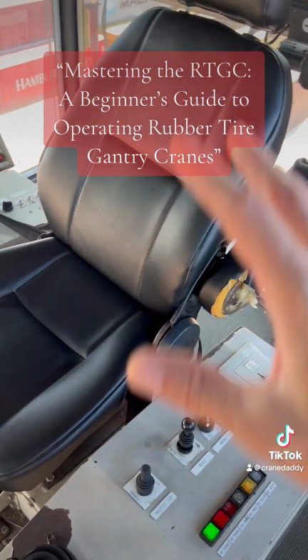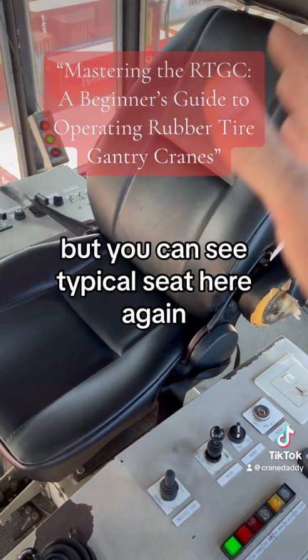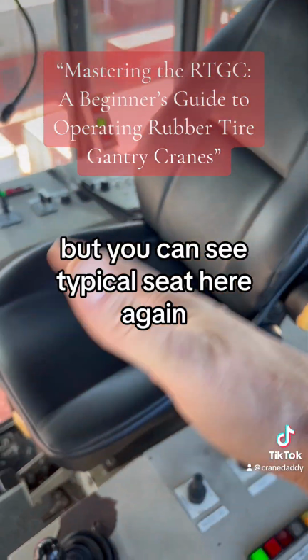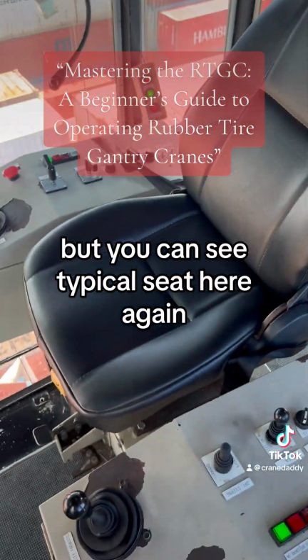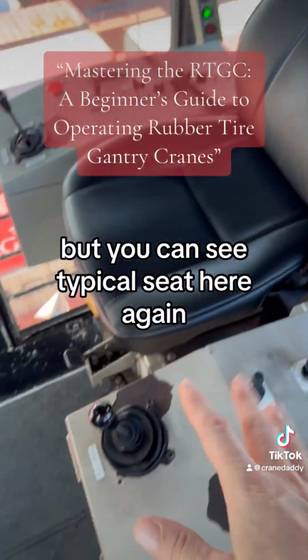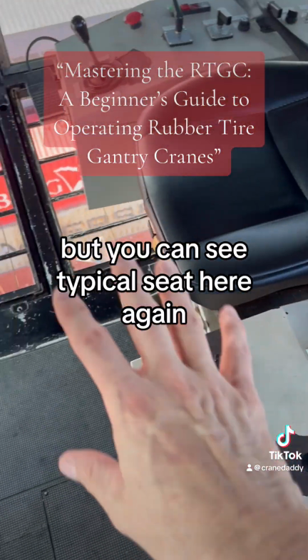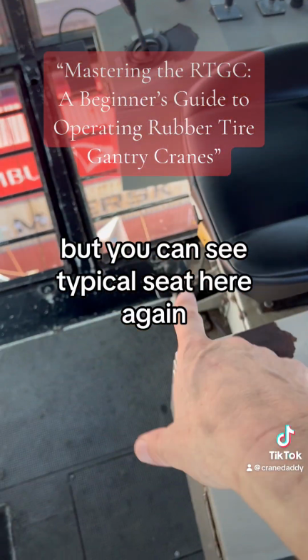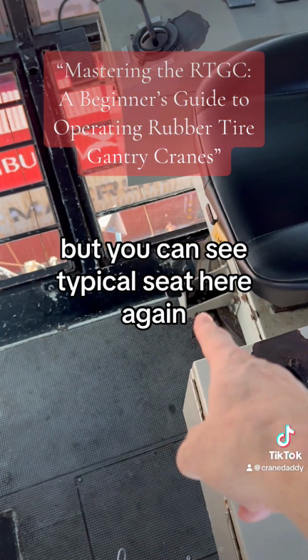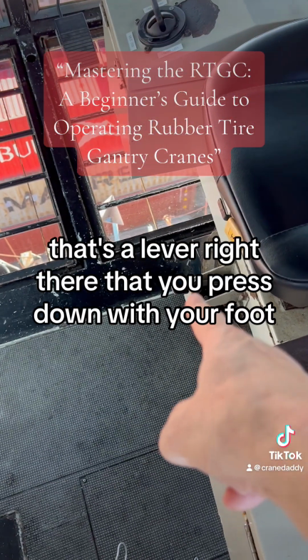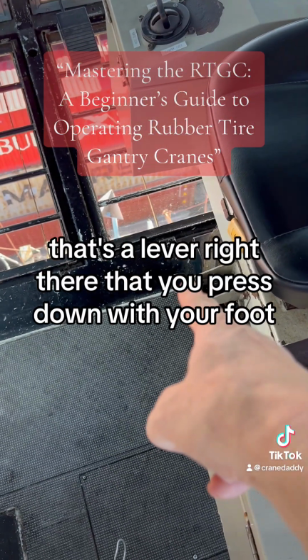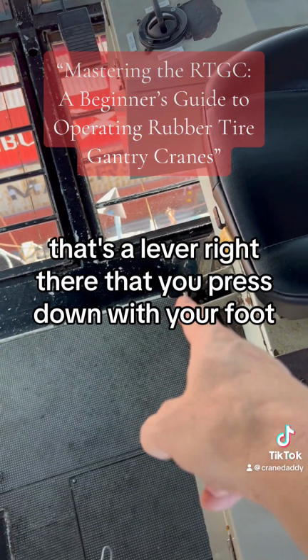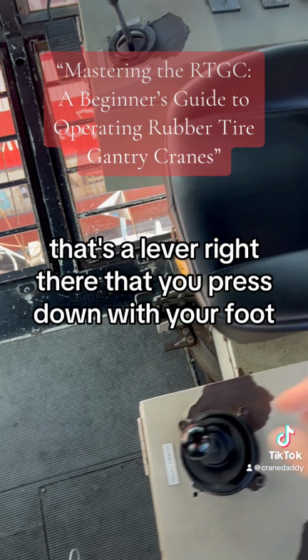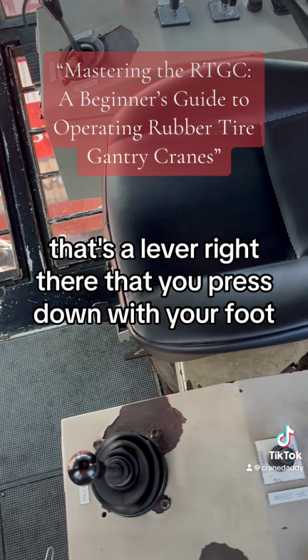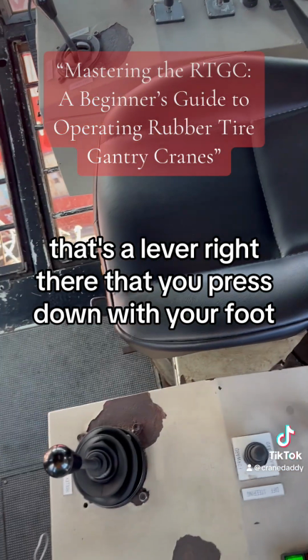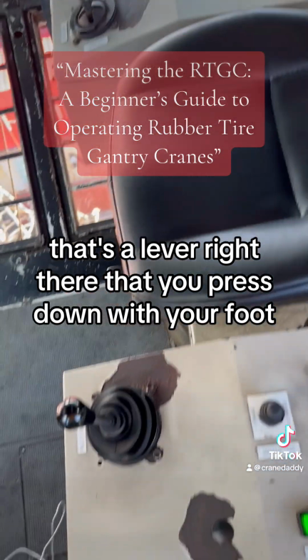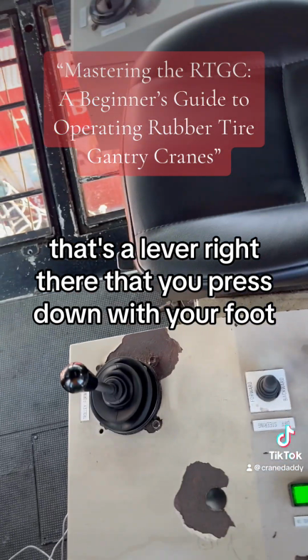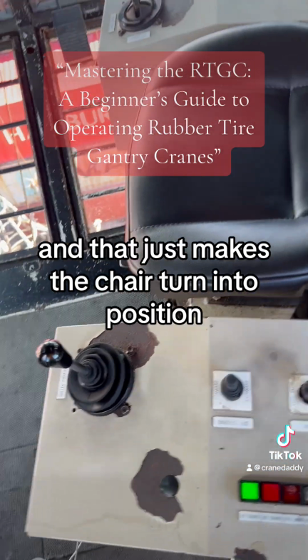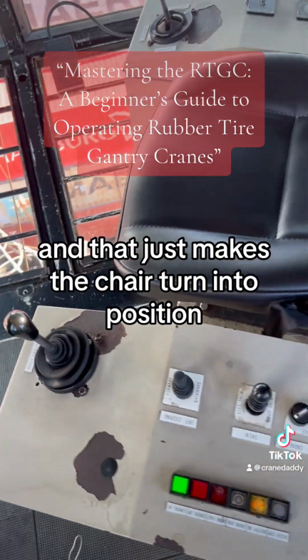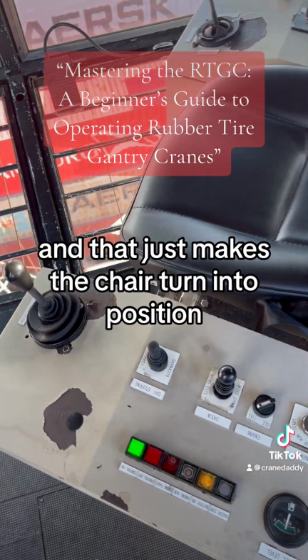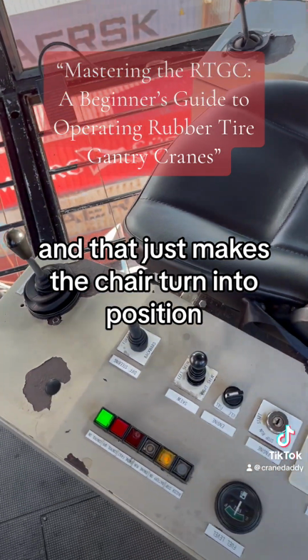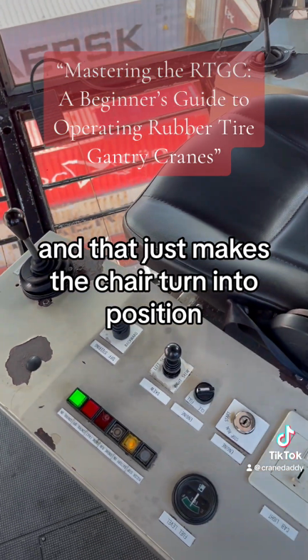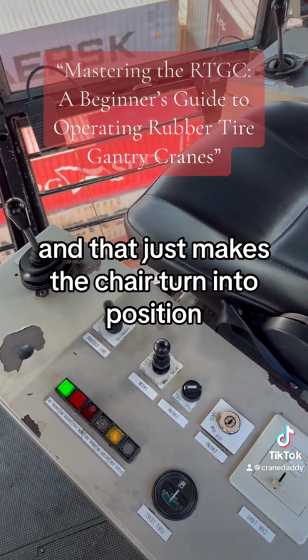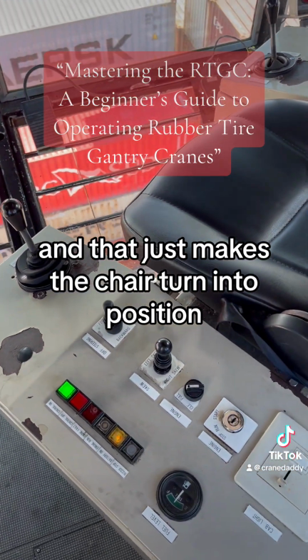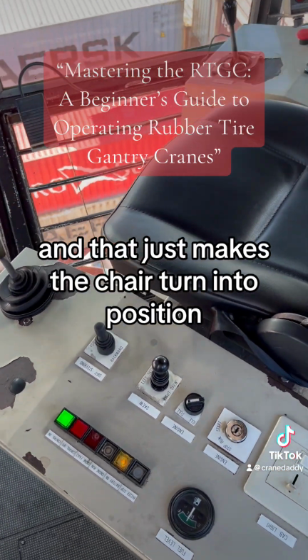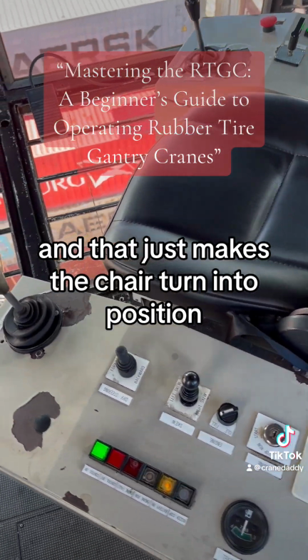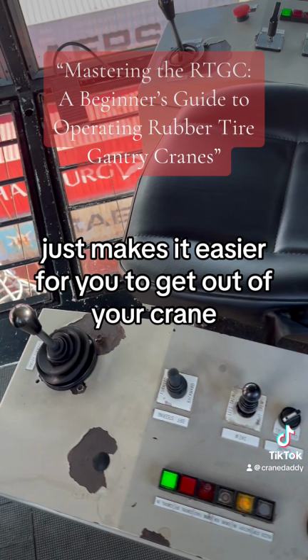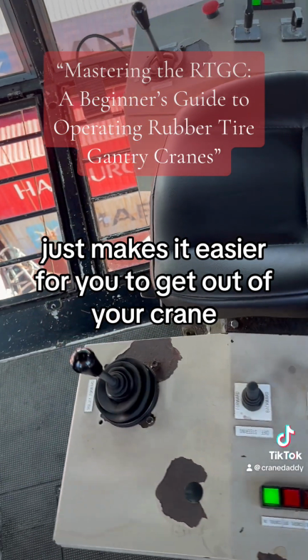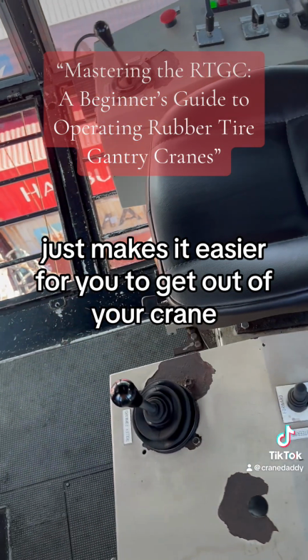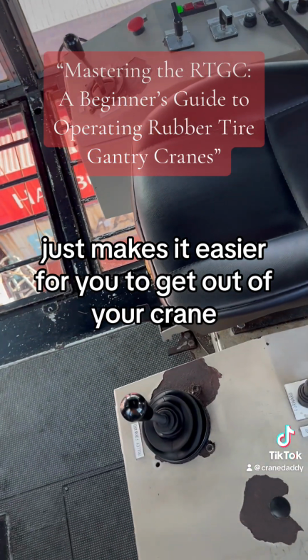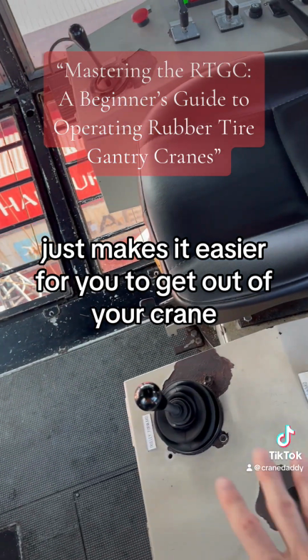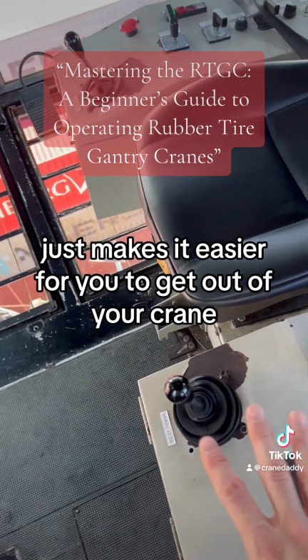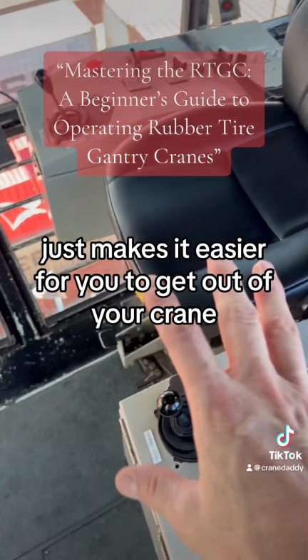You can see the typical seat here. That's a lever right there that you press down with your foot and that just makes the chair turn into position — makes it easier for you to get out of your crane.